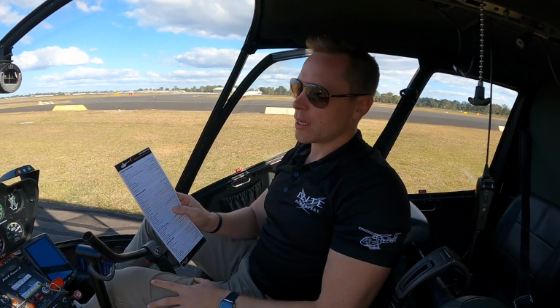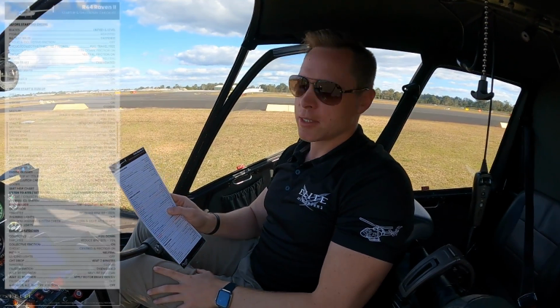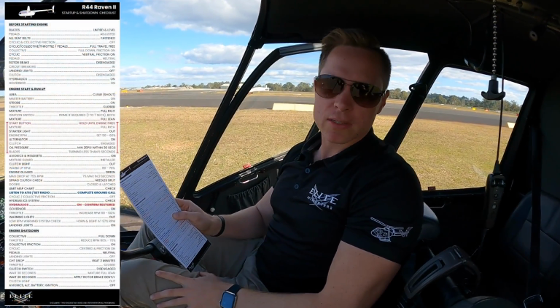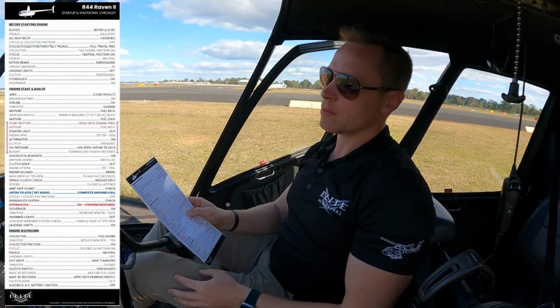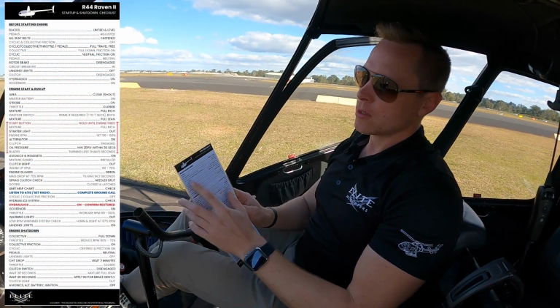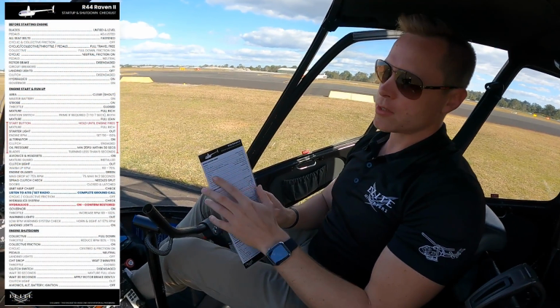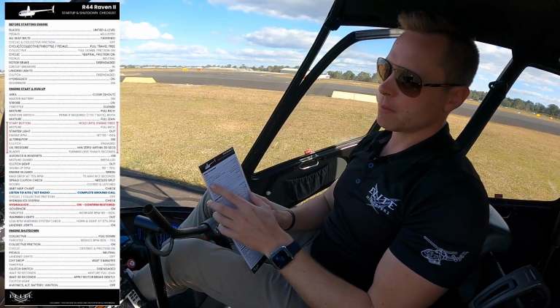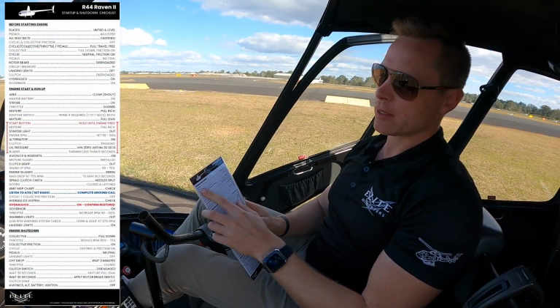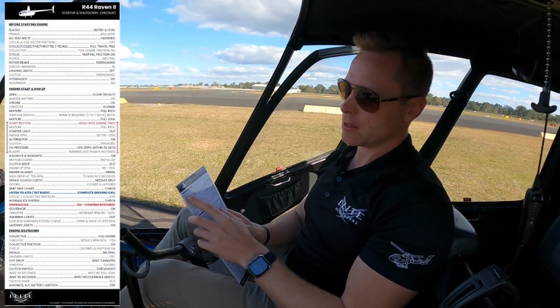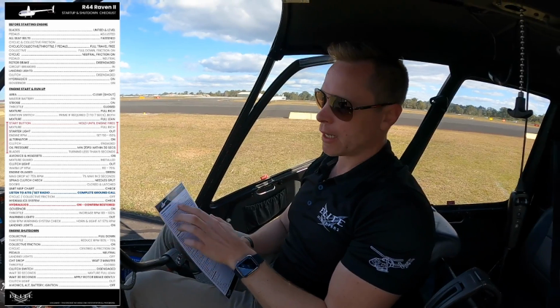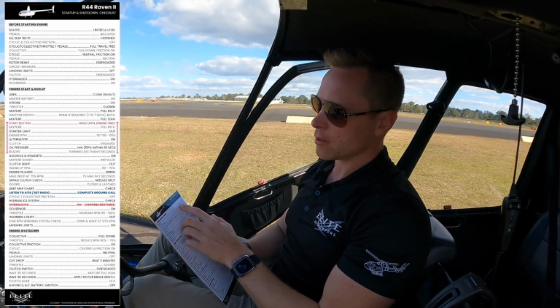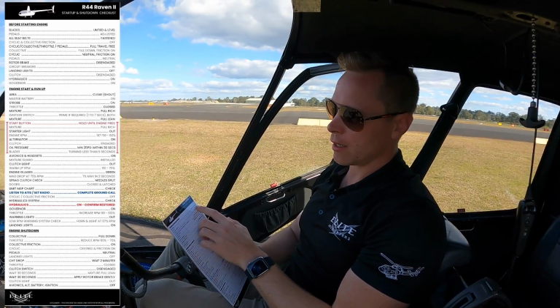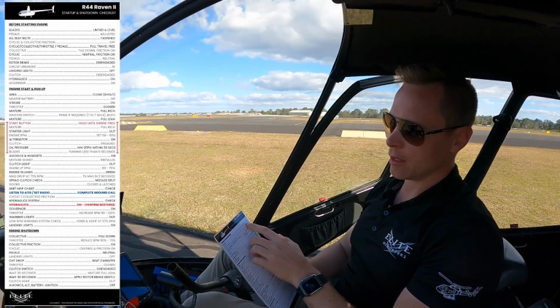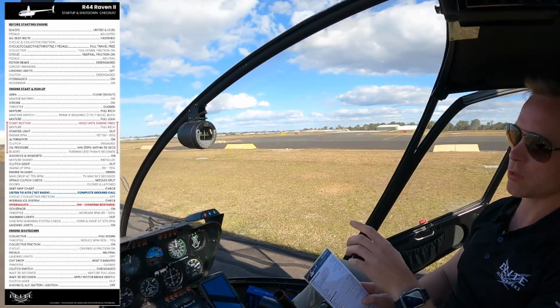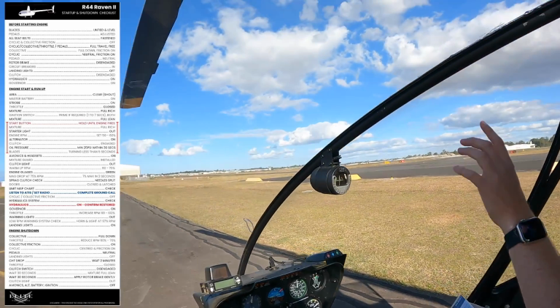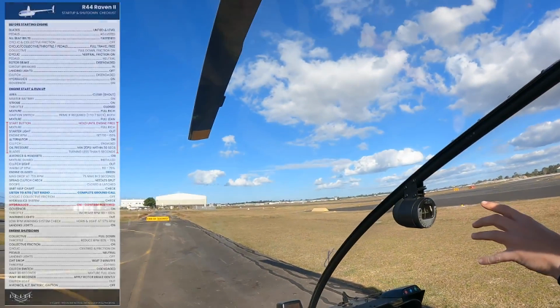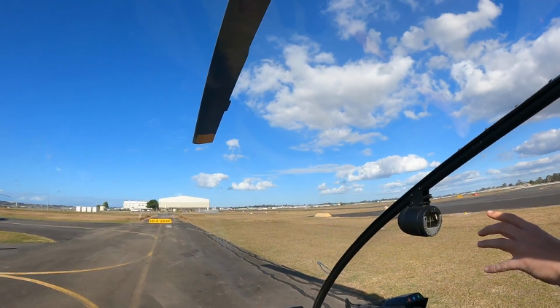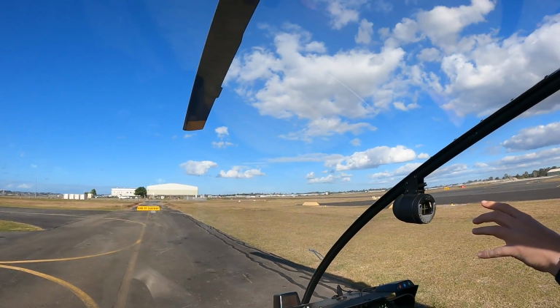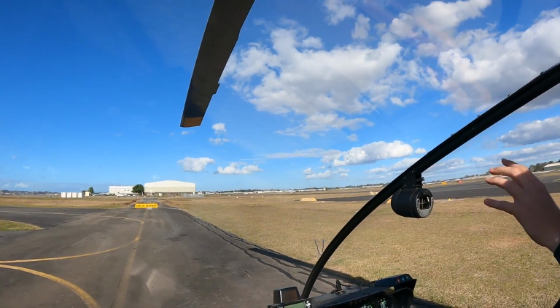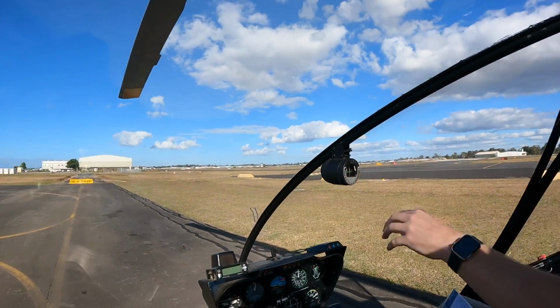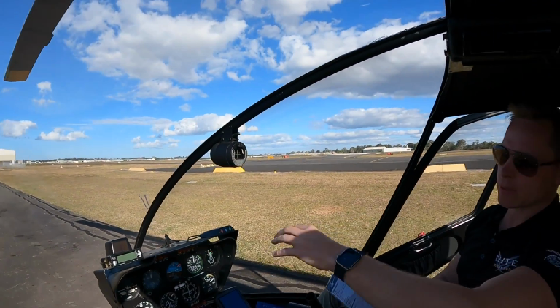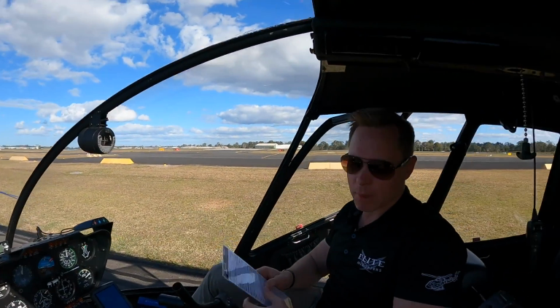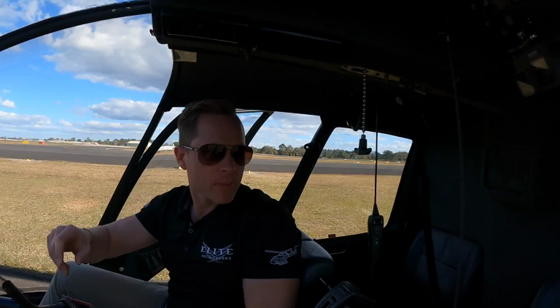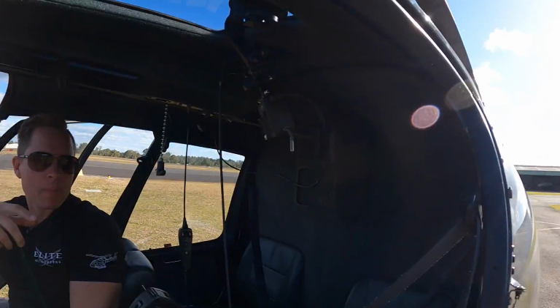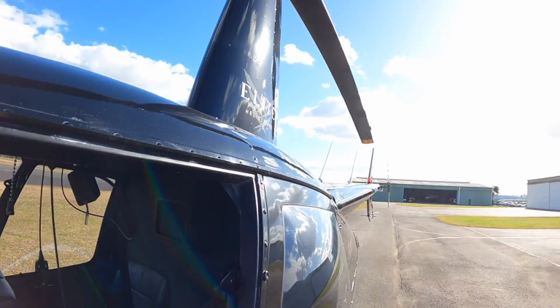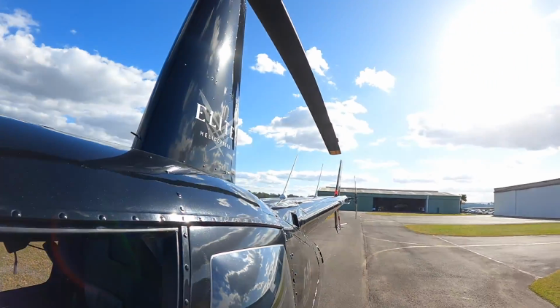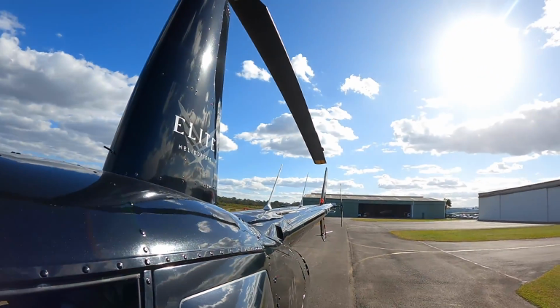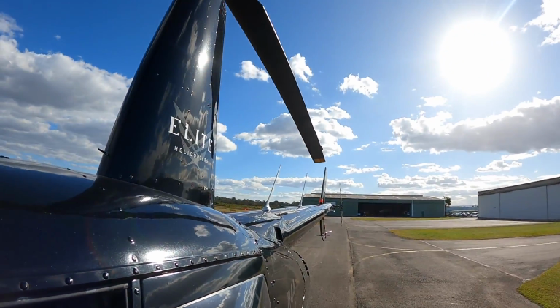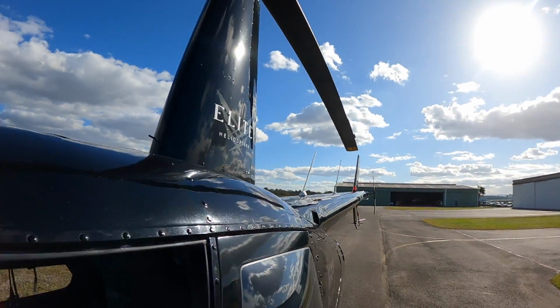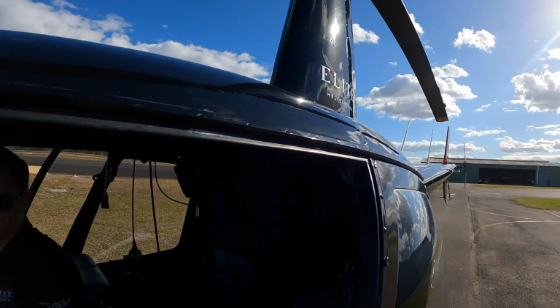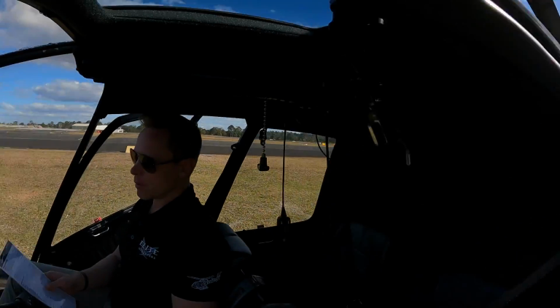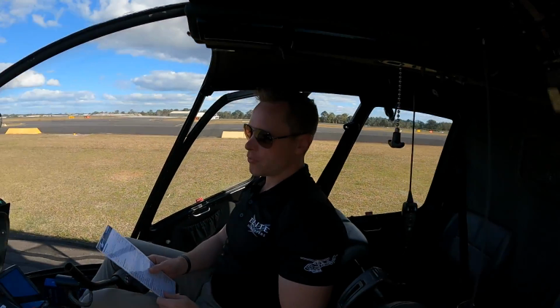We've got our checklist ready to go. The first item on the checklist is blades untied and leveled. Looking at the front of the blade, it's not tied down to the bubble, and the back of the blade is not tied down either. Perfect.